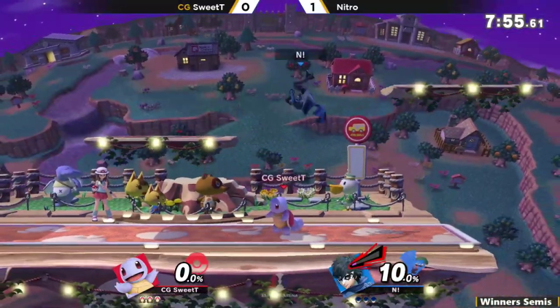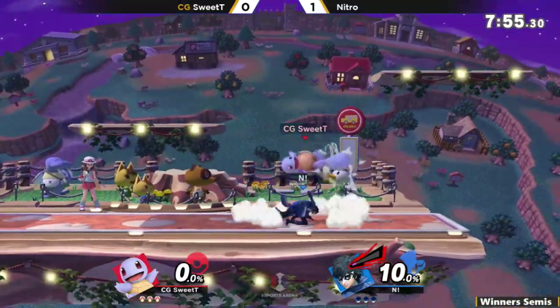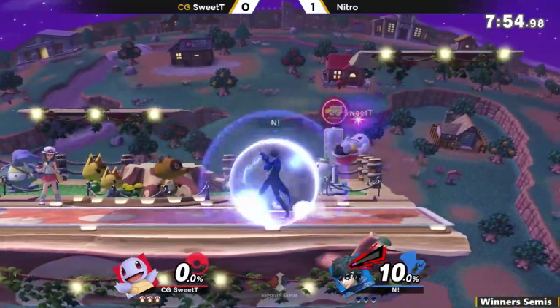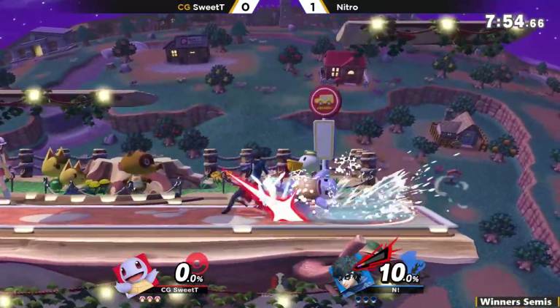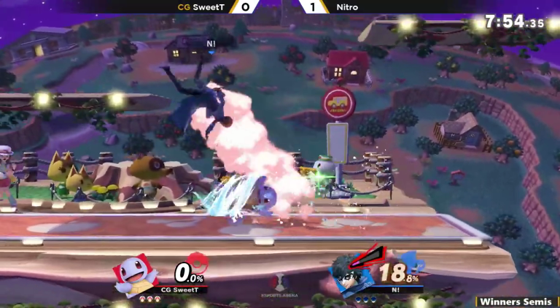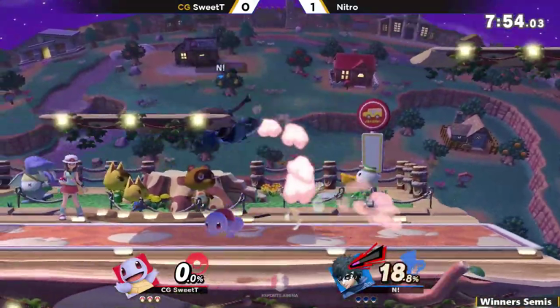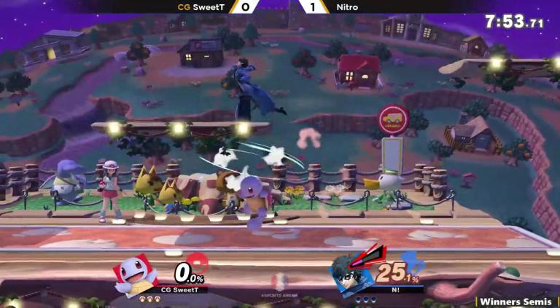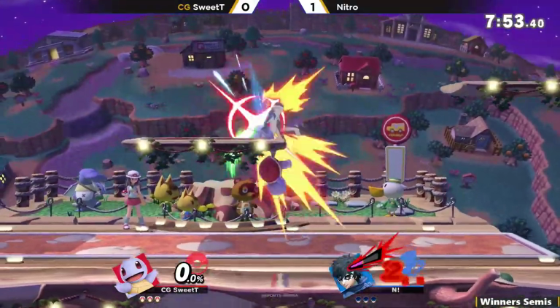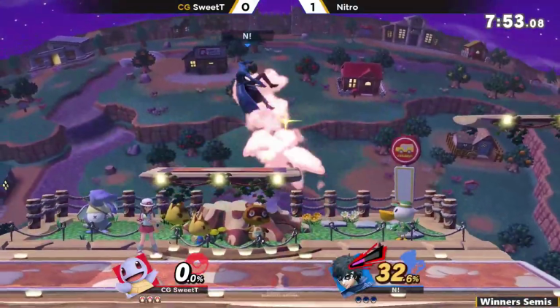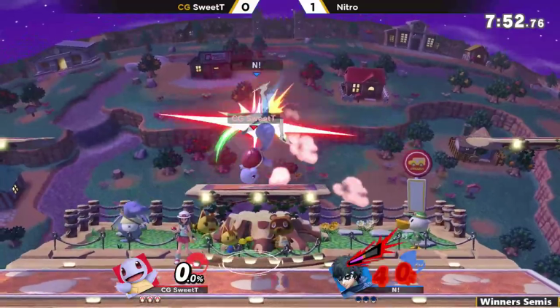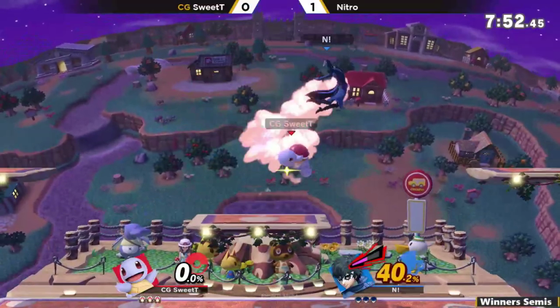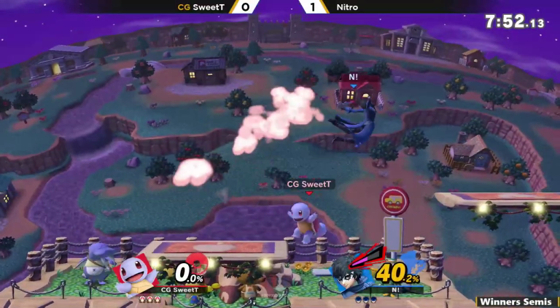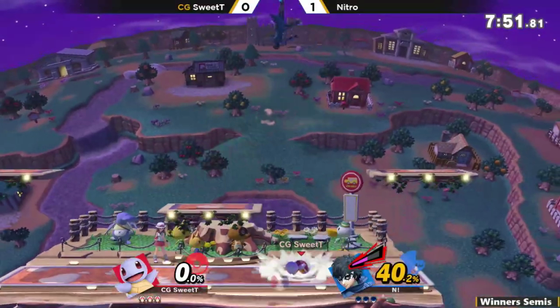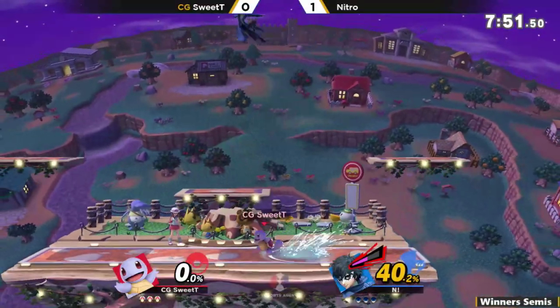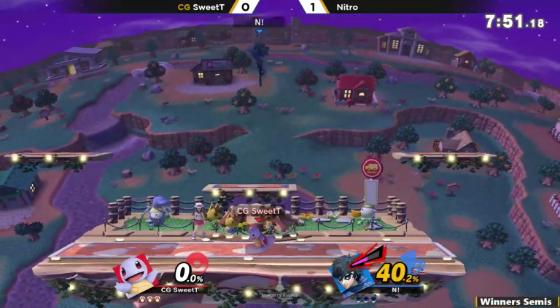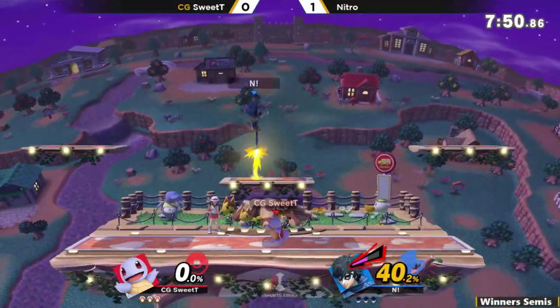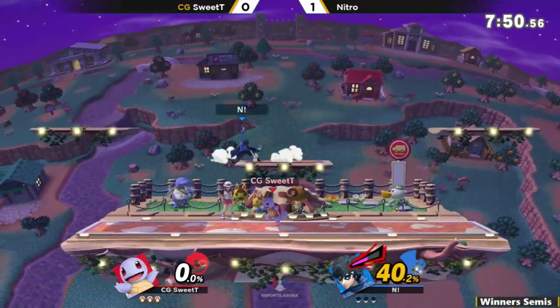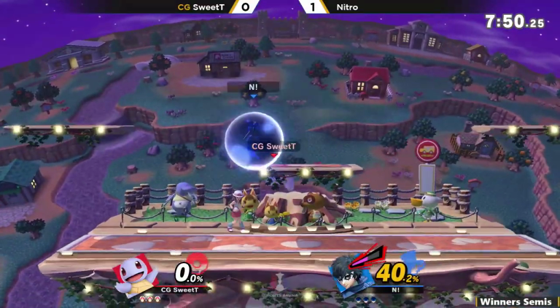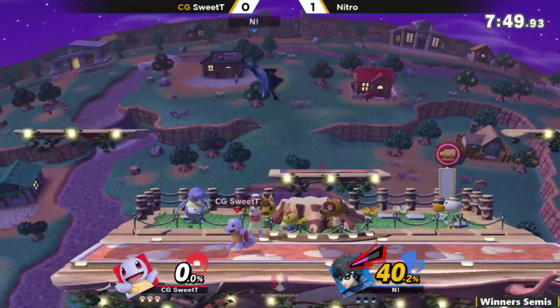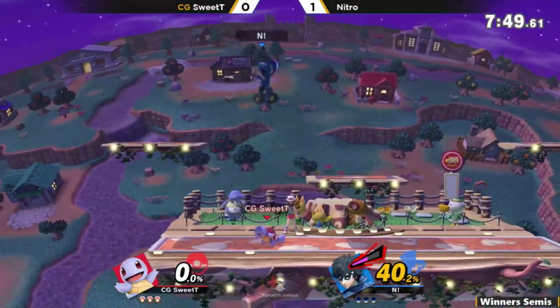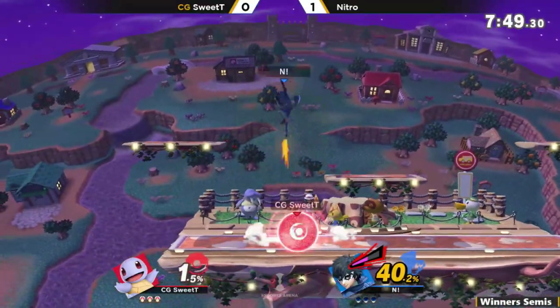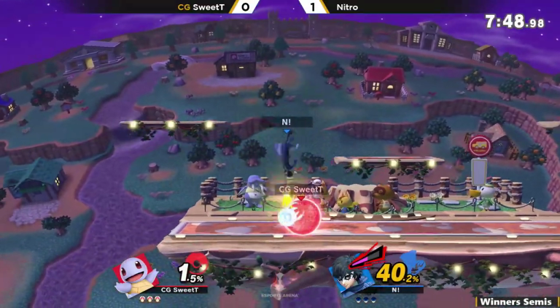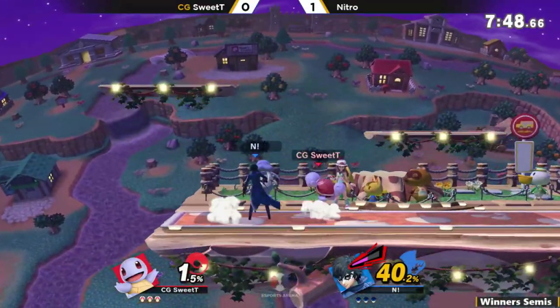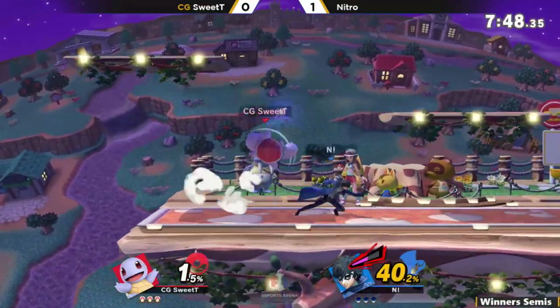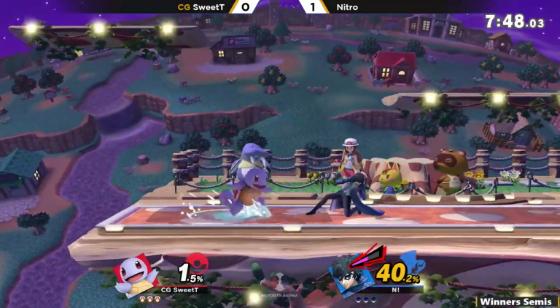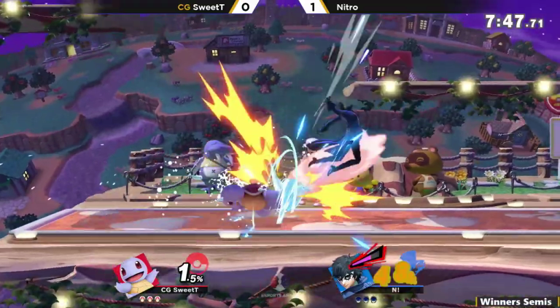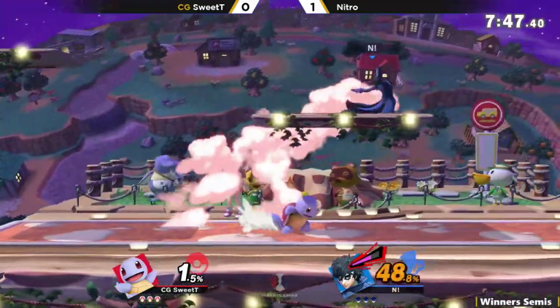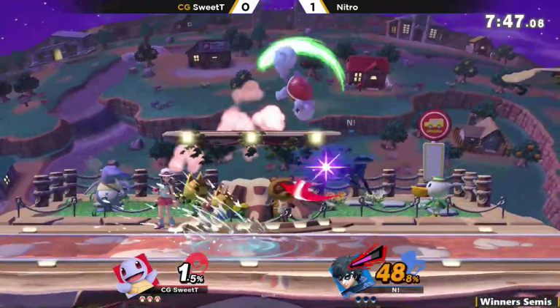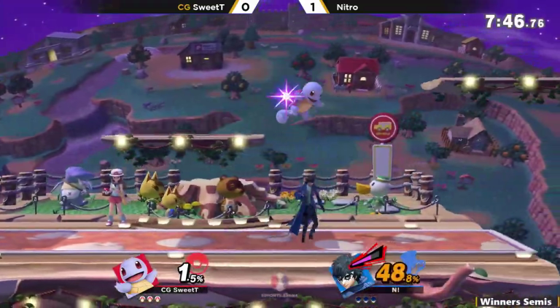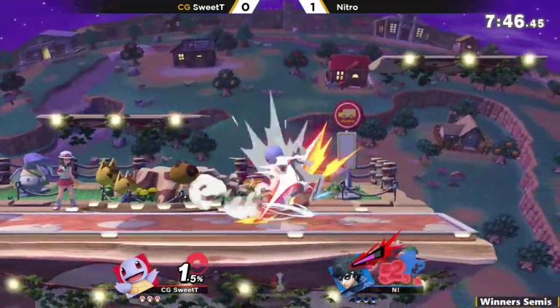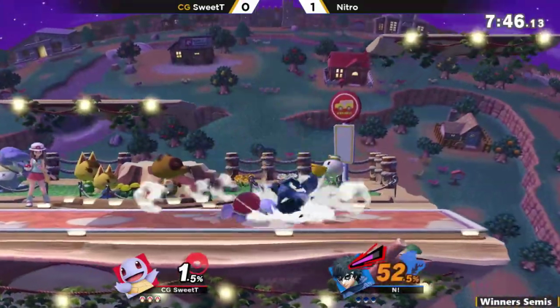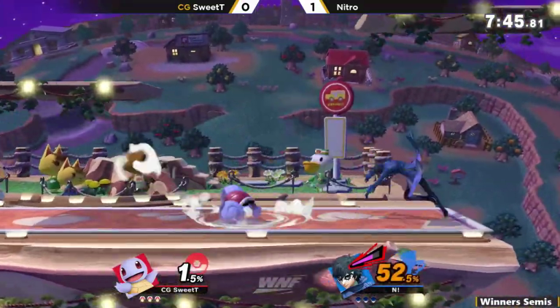Here we go — game two, starting it off on Town and City. This is Sweet Tea's counter pick, so it's going to be interesting to see how he'll utilize the platform to extend his combos with Squirtle.